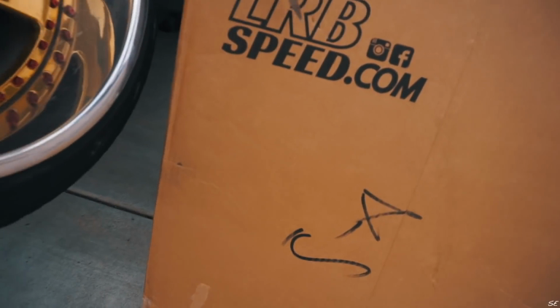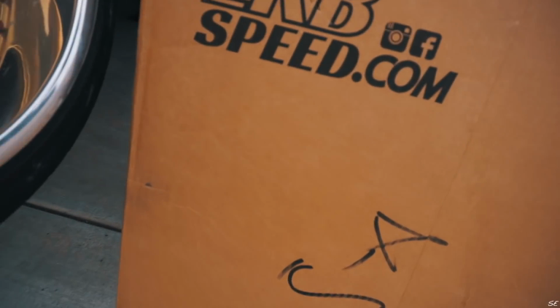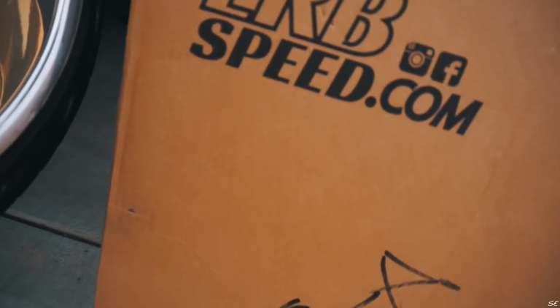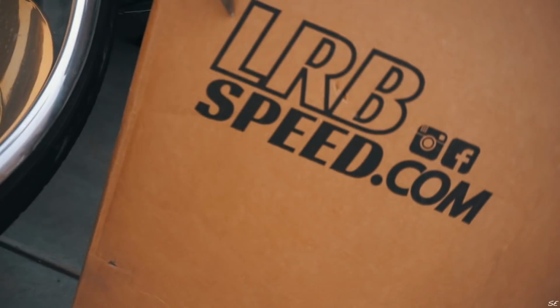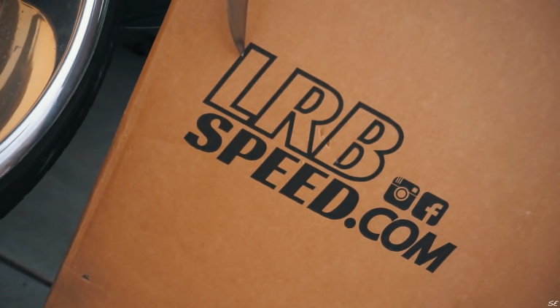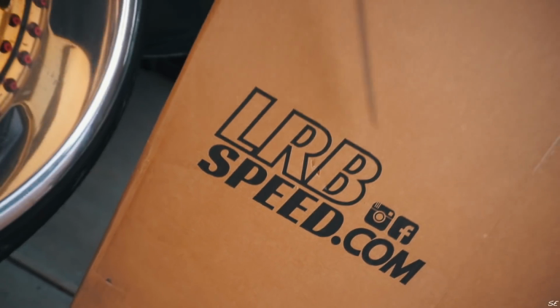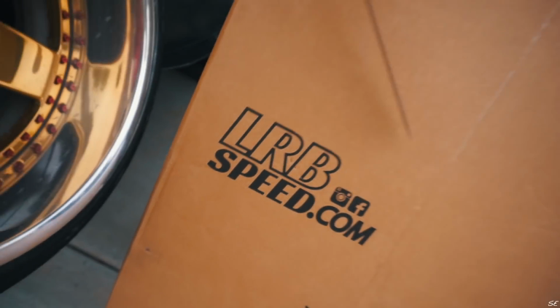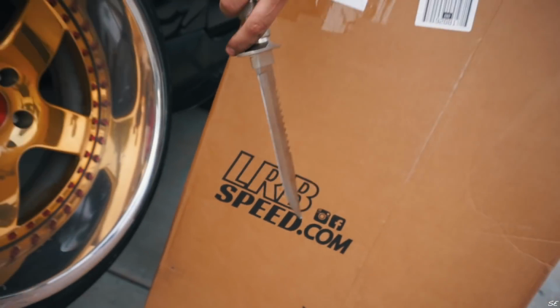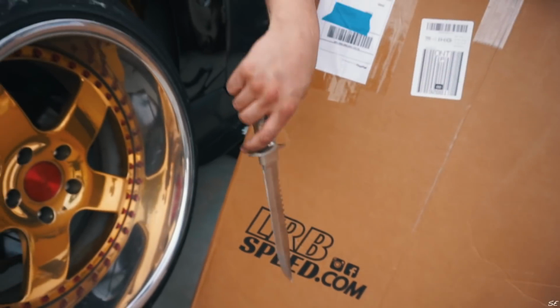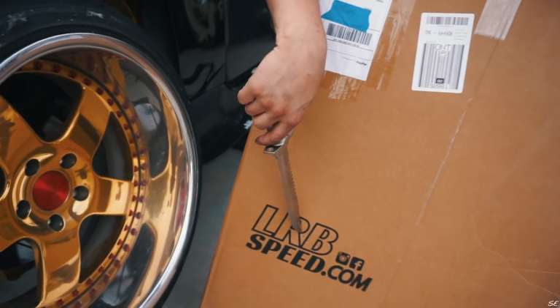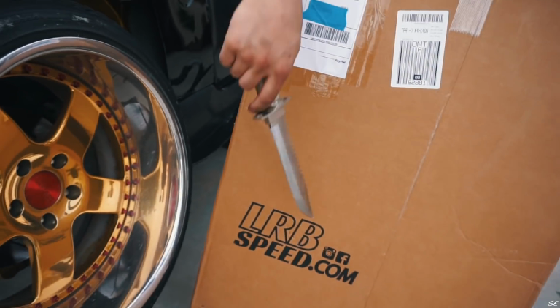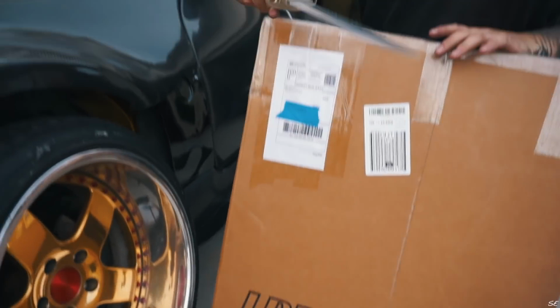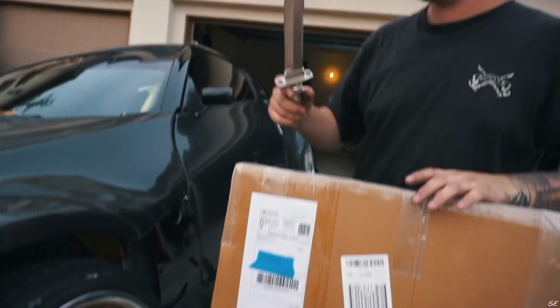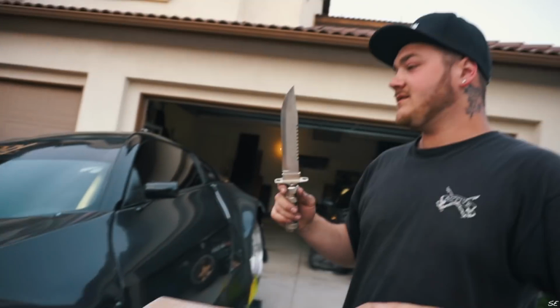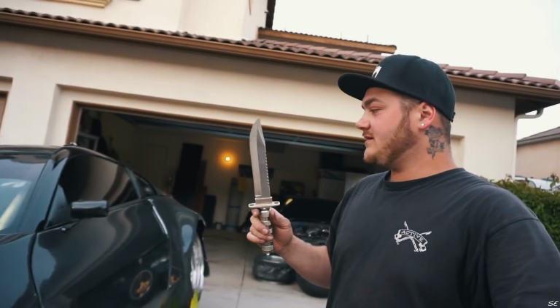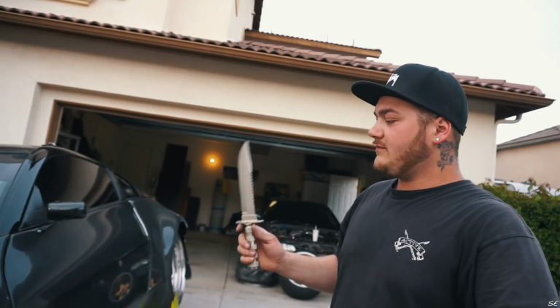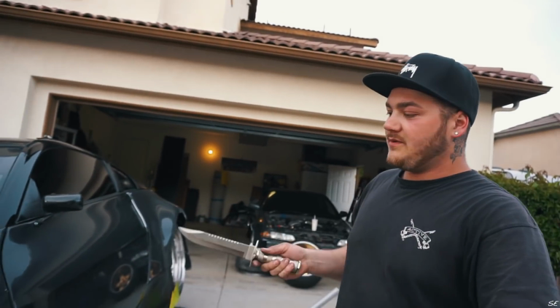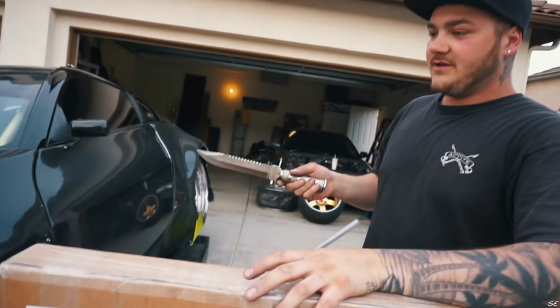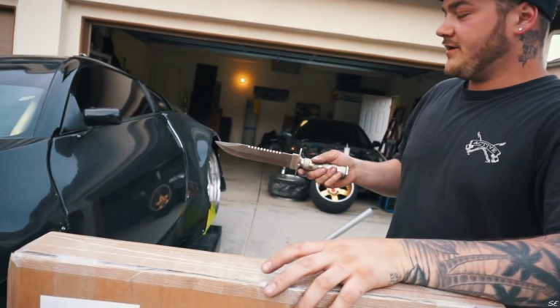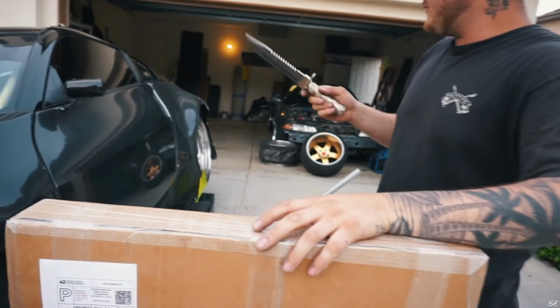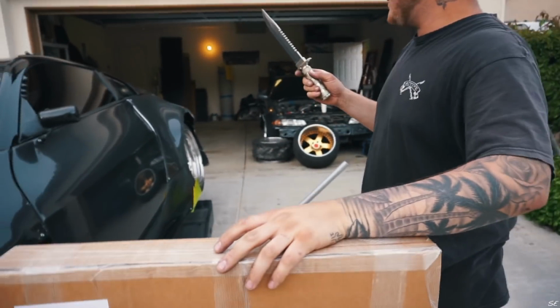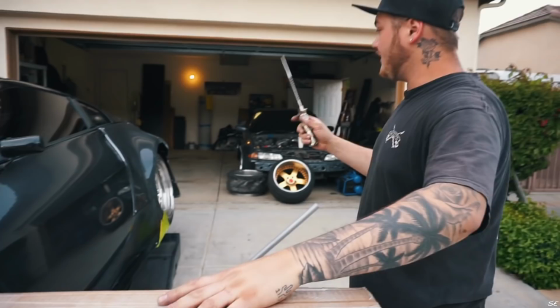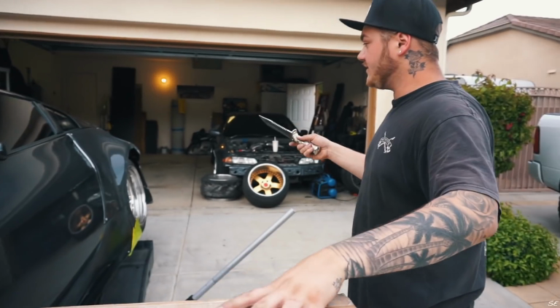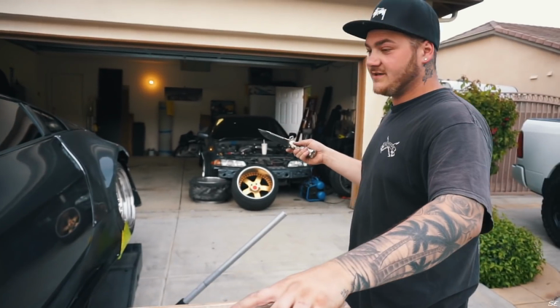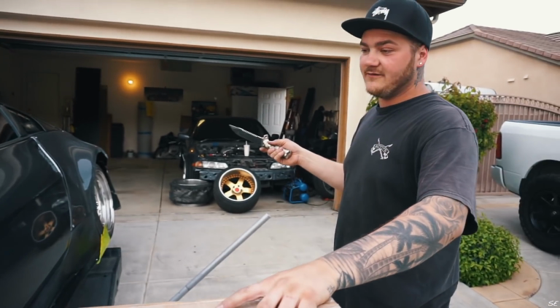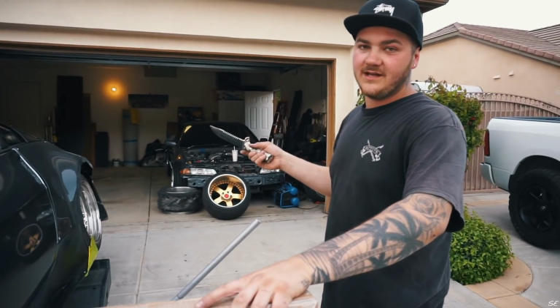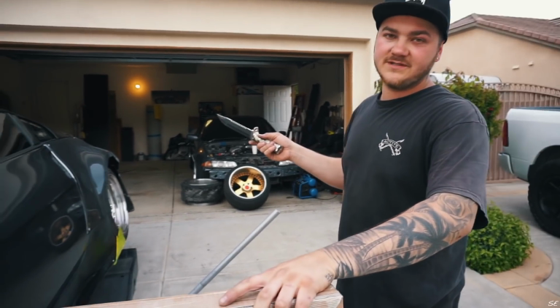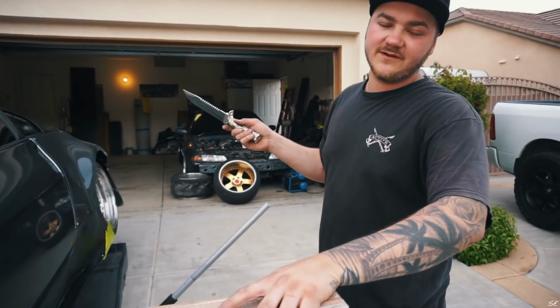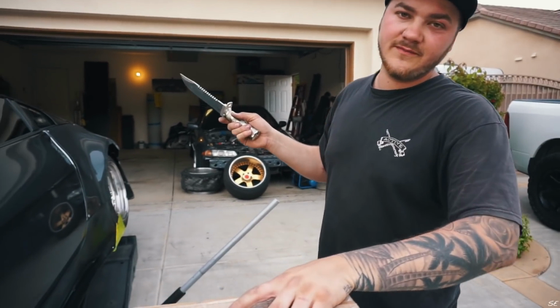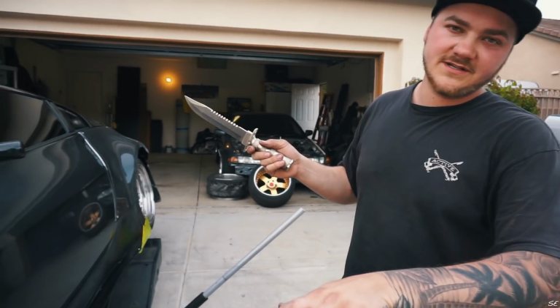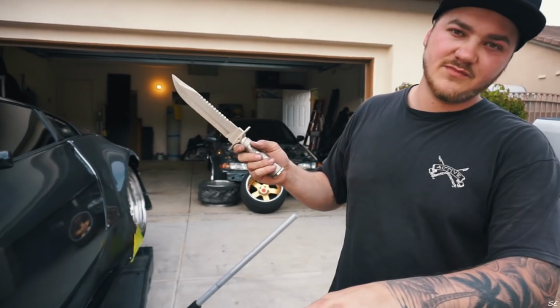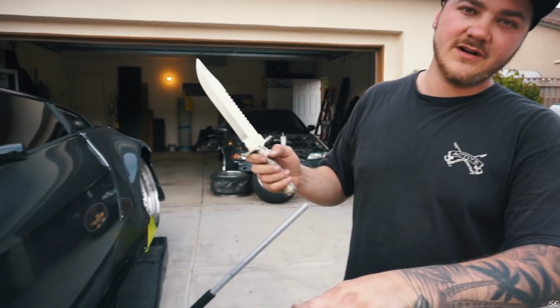So today we are going to unbox this and maybe put them on, and then we're also going to go over the damages from yesterday's burn yard.